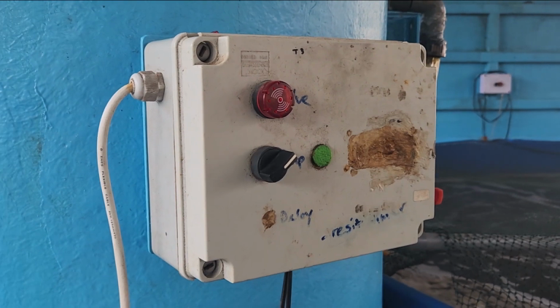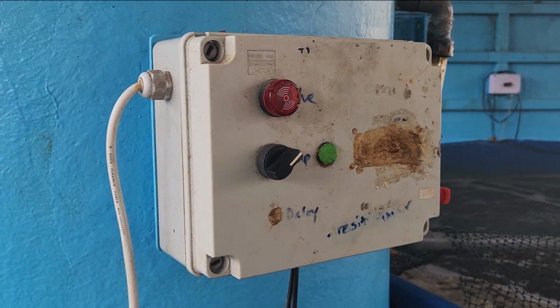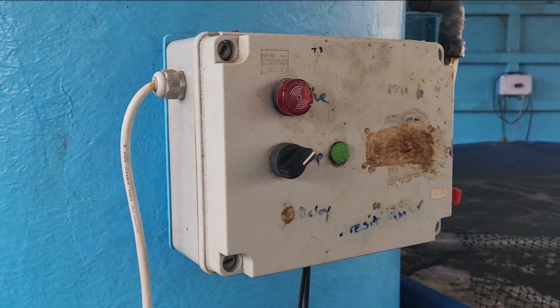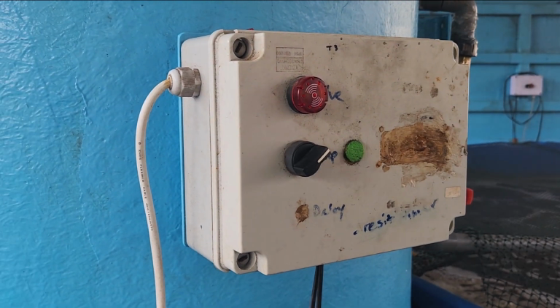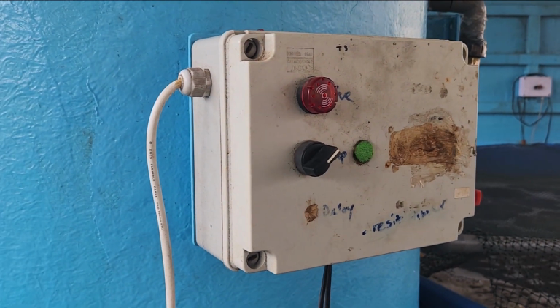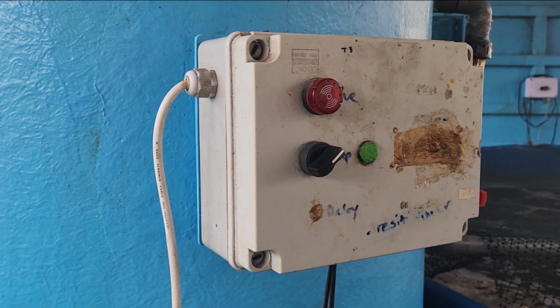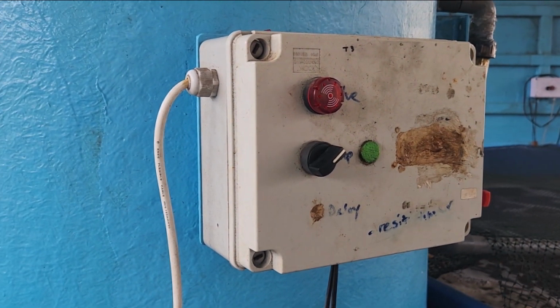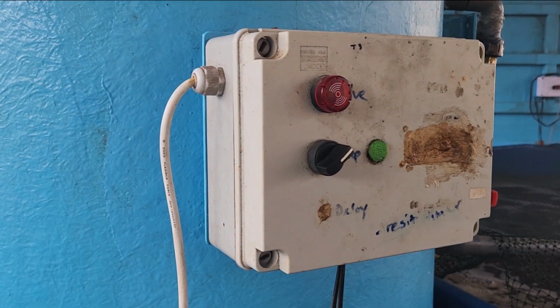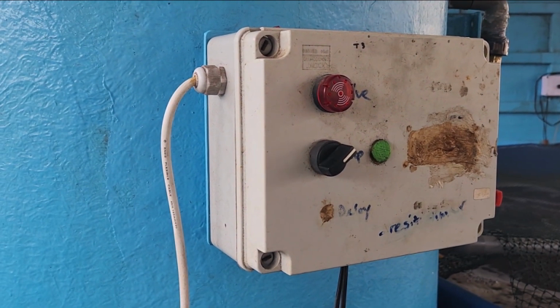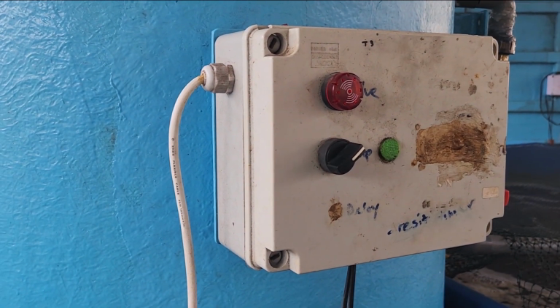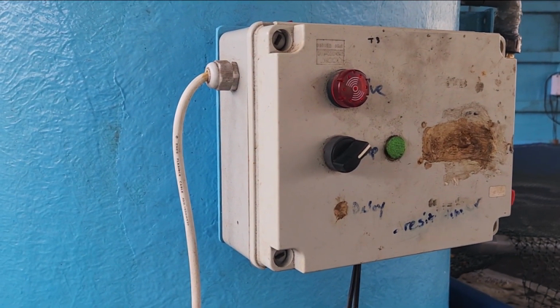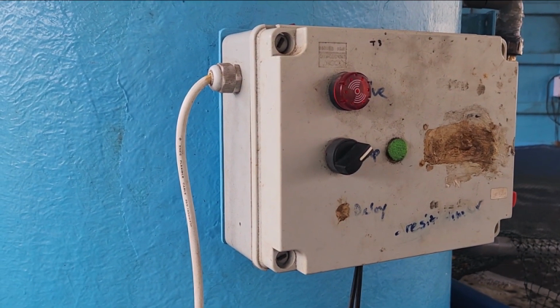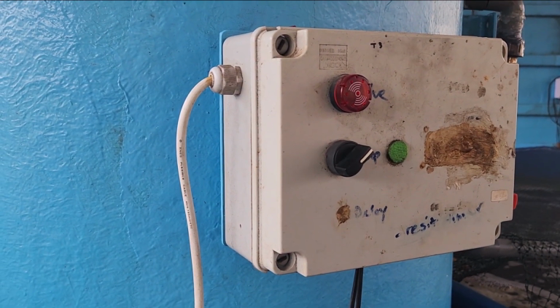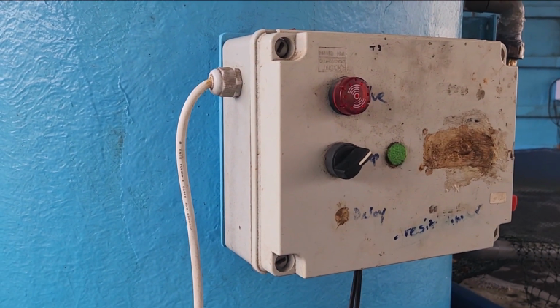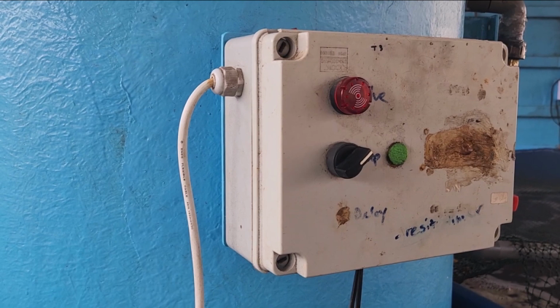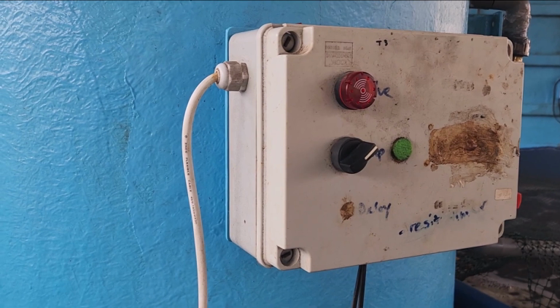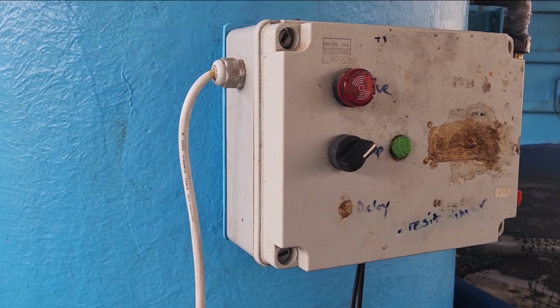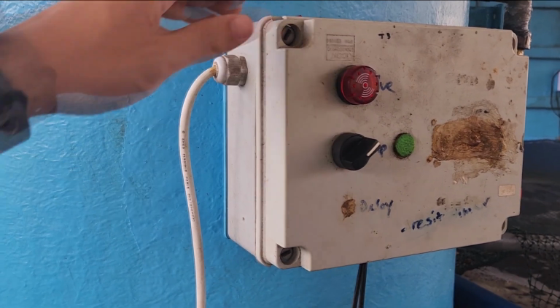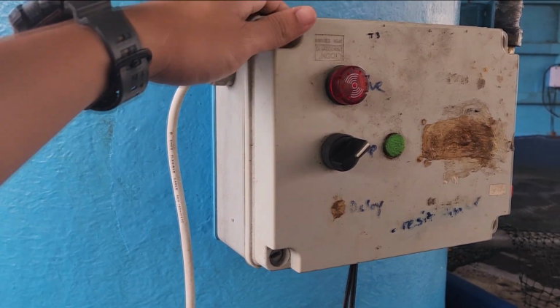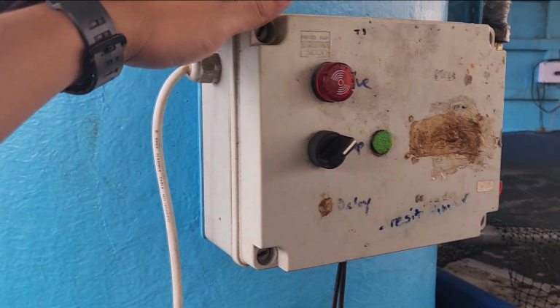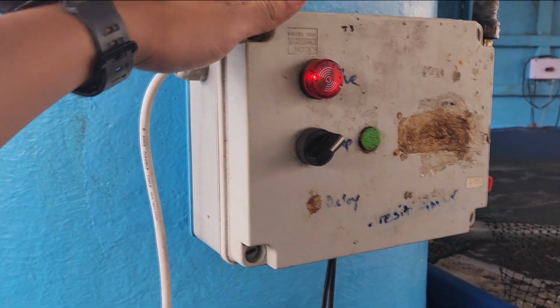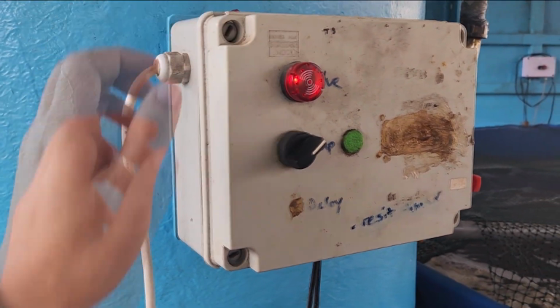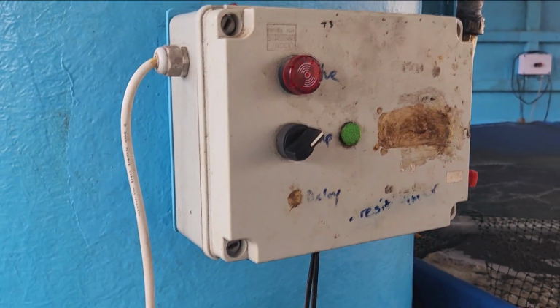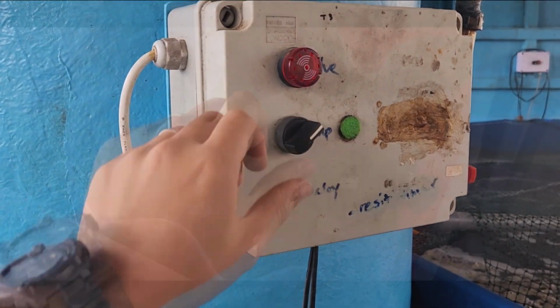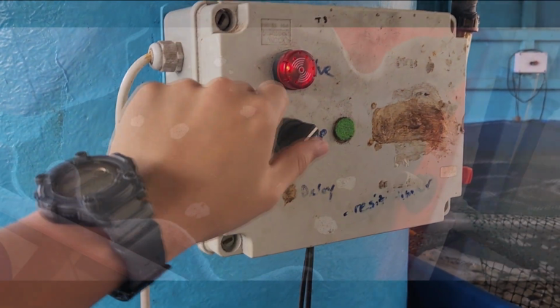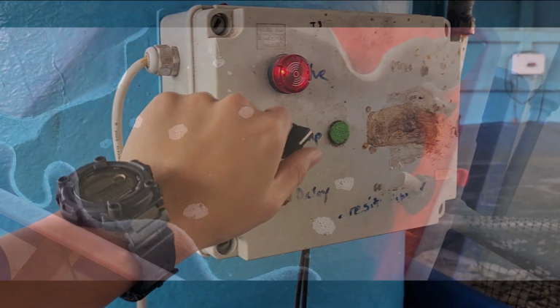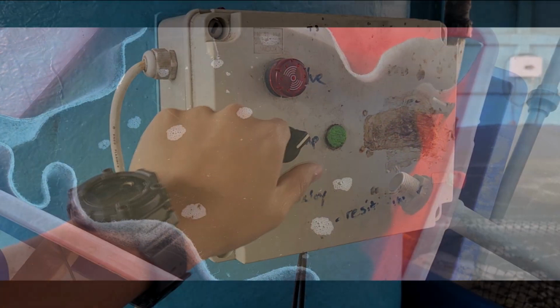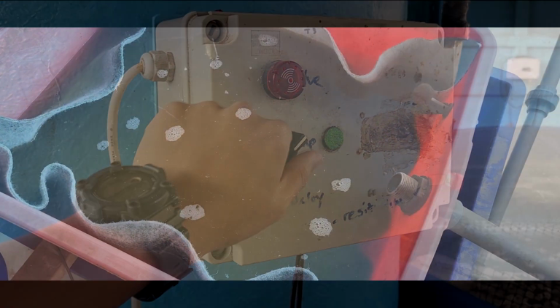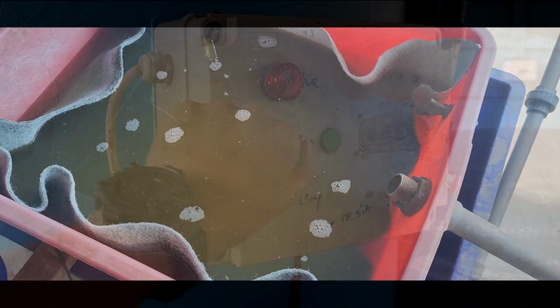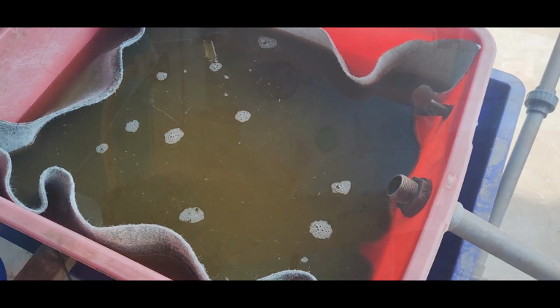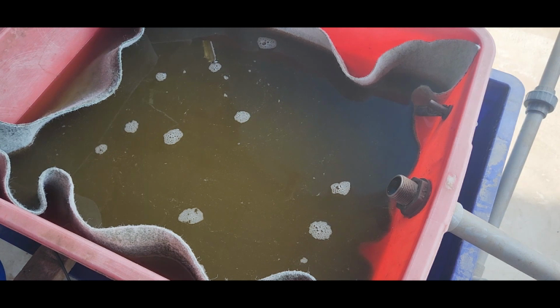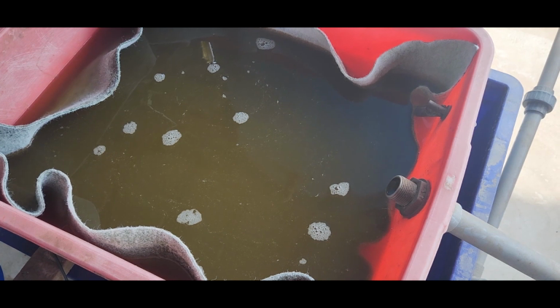Hi guys, thanks again for visiting us at RS Aquaculture. In this video I'll be going through some of the shrimp farming automation systems that we're actually using in our biofloc farms.